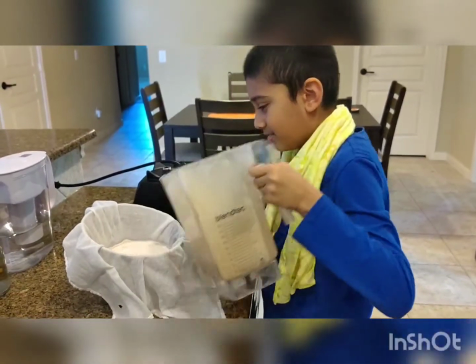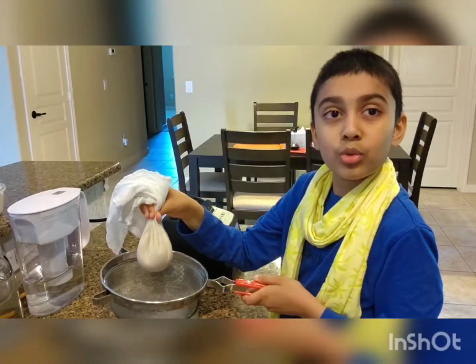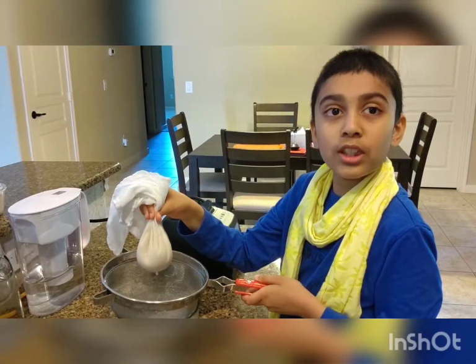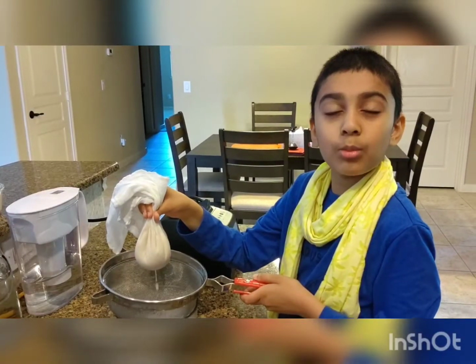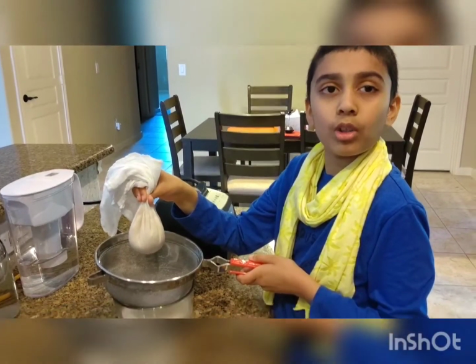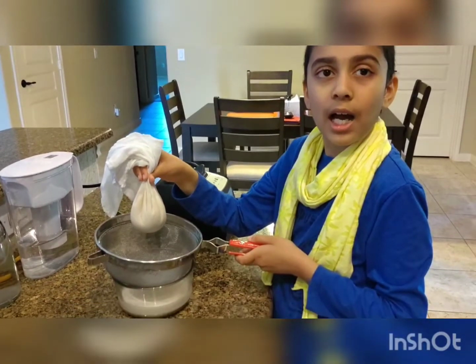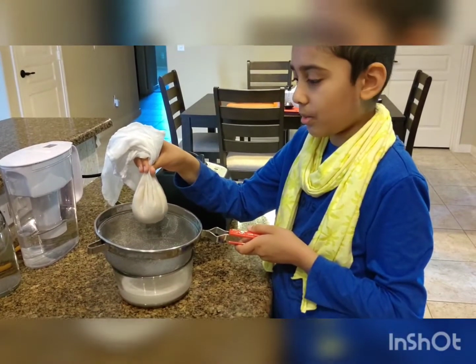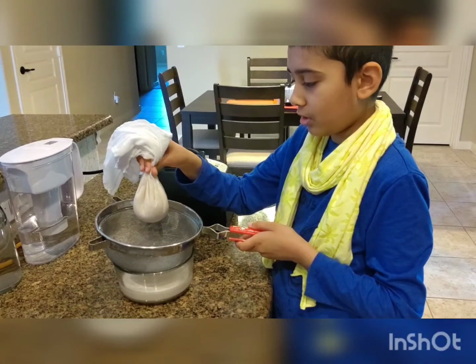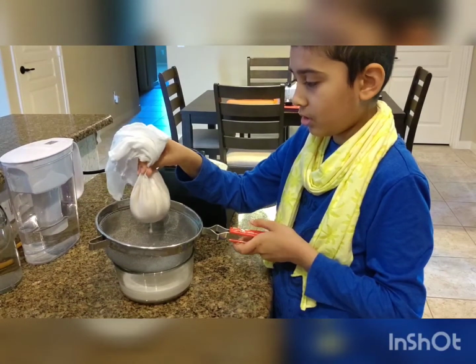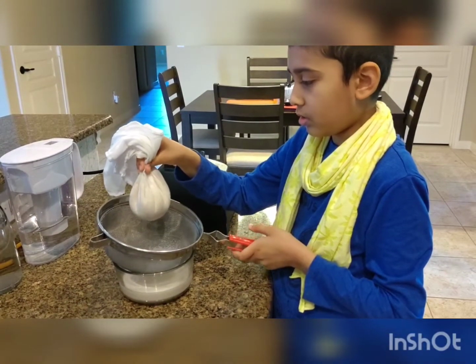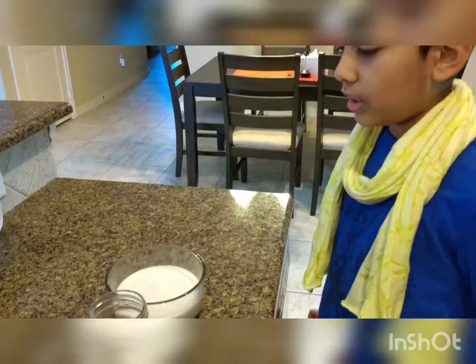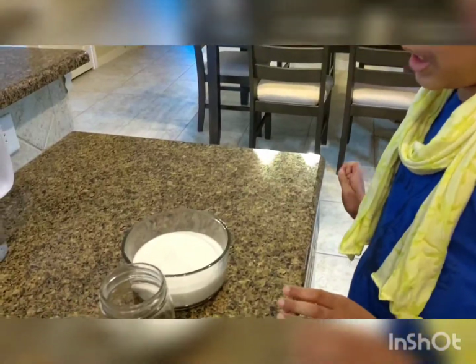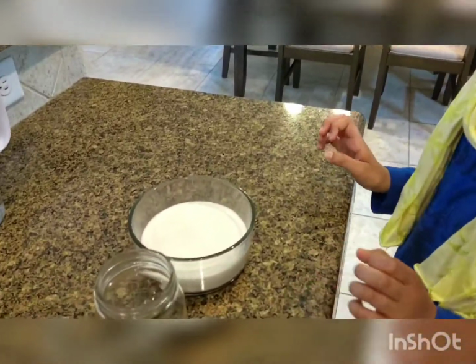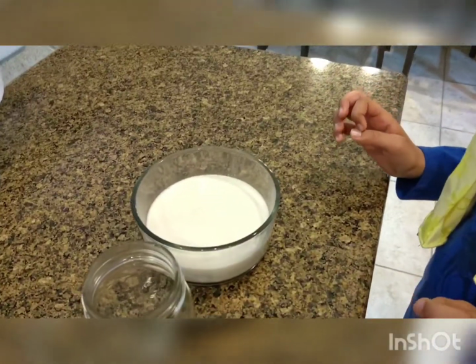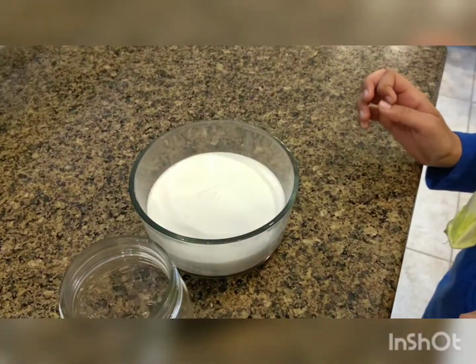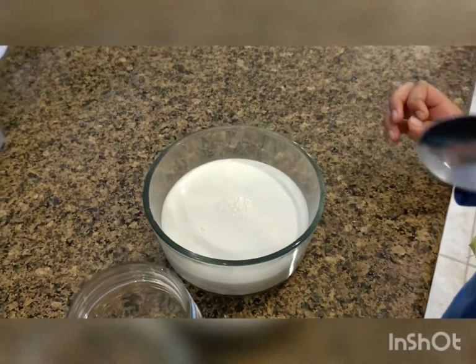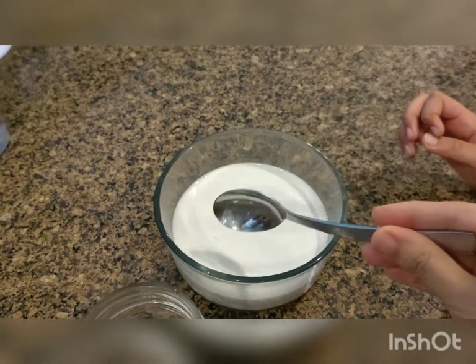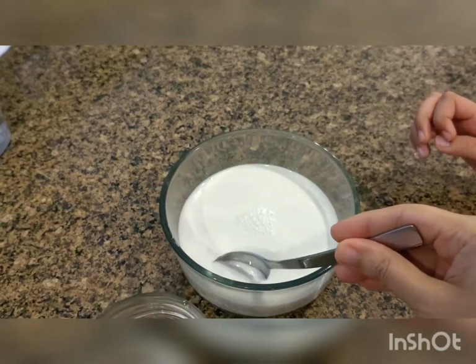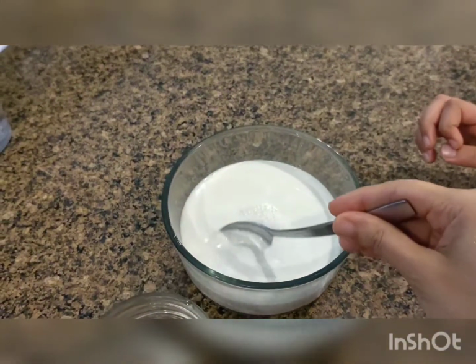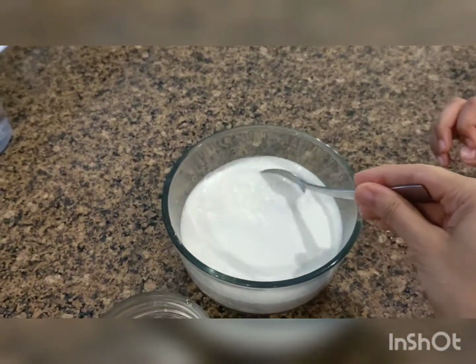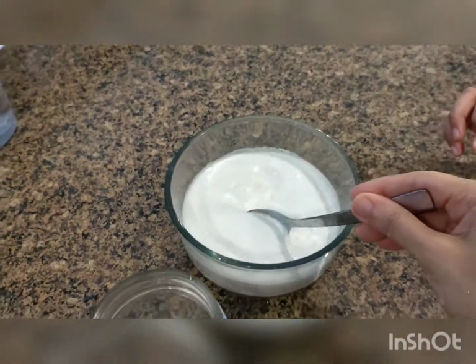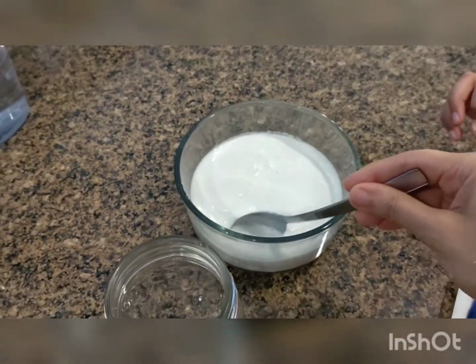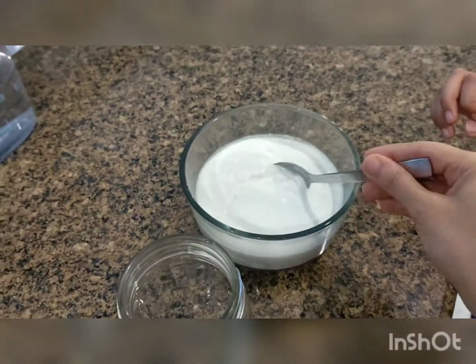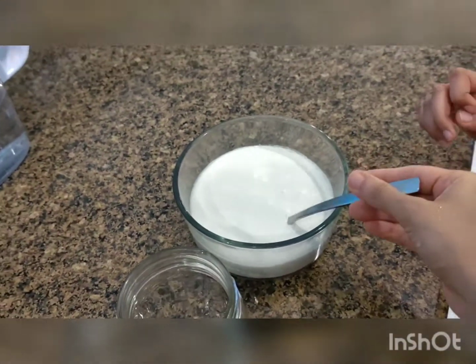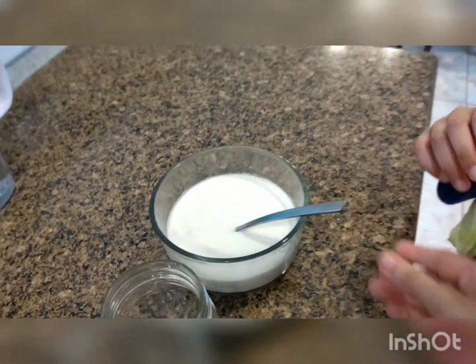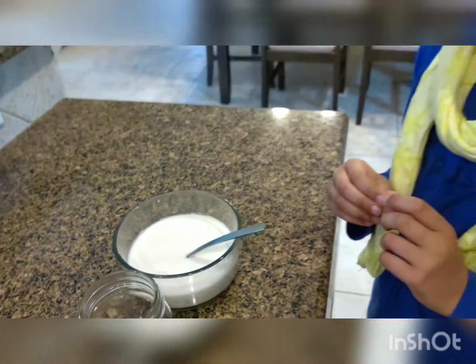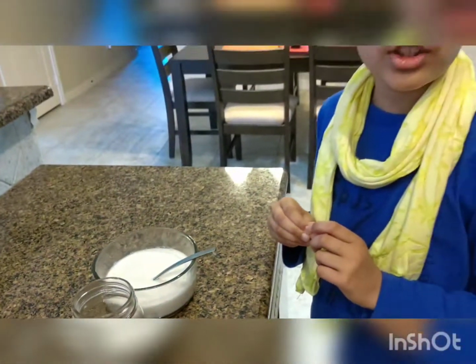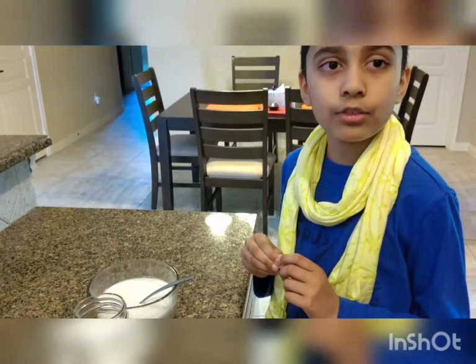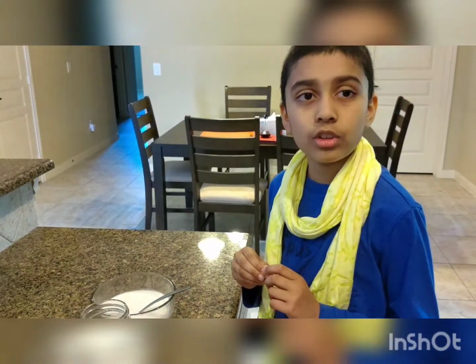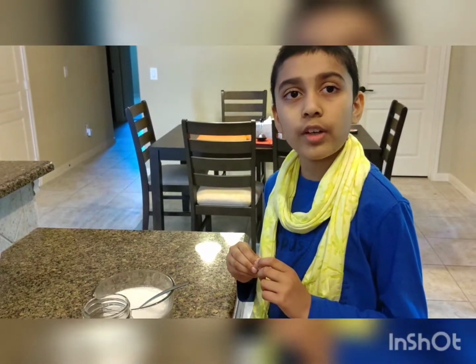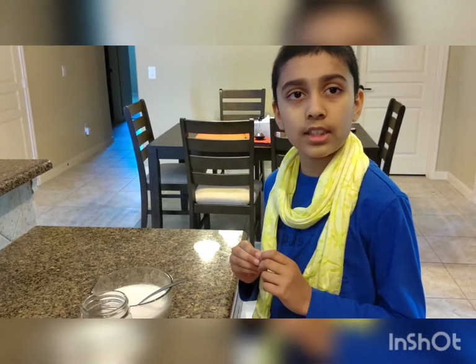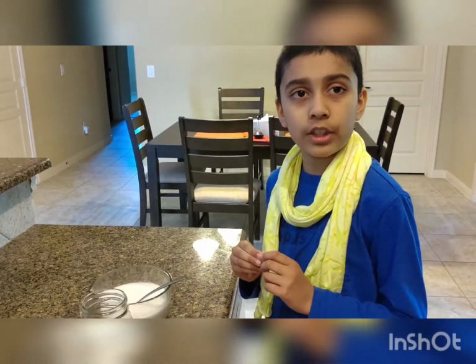We are going to squeeze it and remove all of the almond milk. Now since we have strained it, we are going to put it inside our jar and we will put it inside the fridge. It can last for three to five days in the fridge.